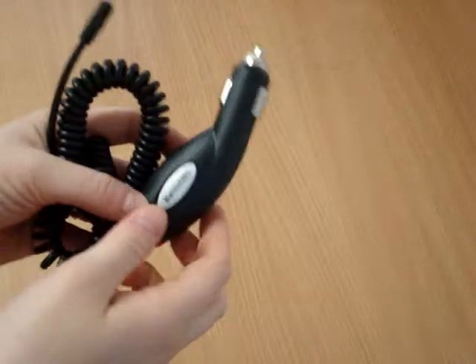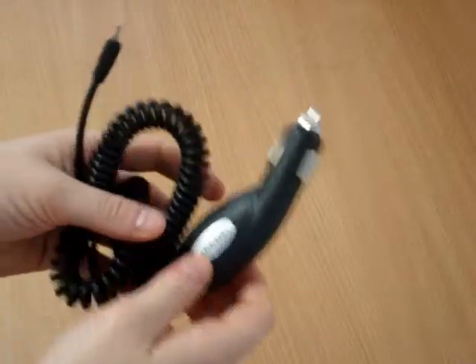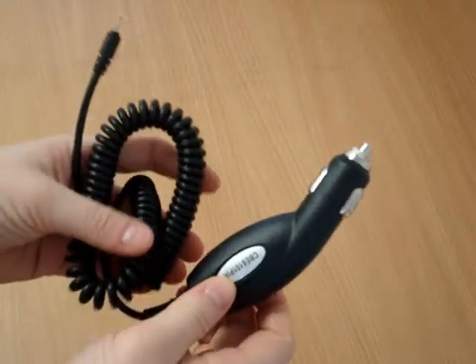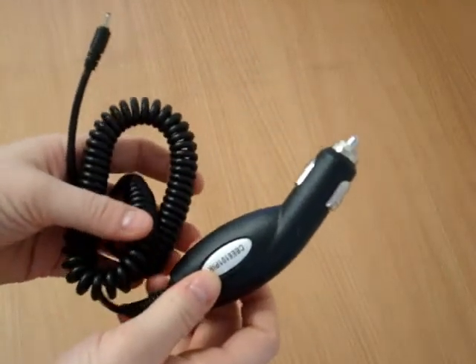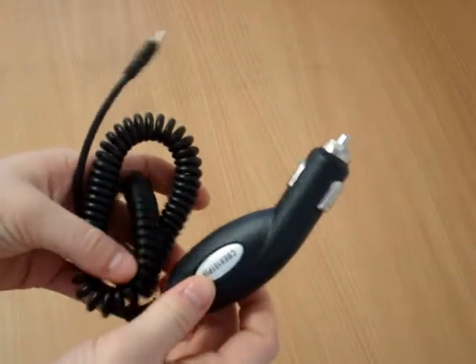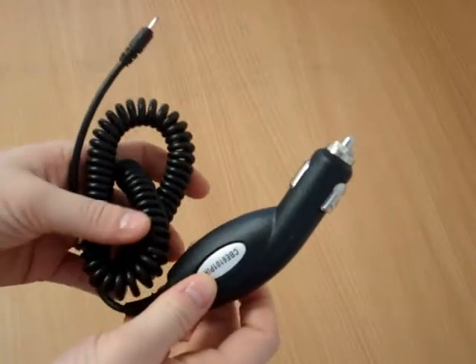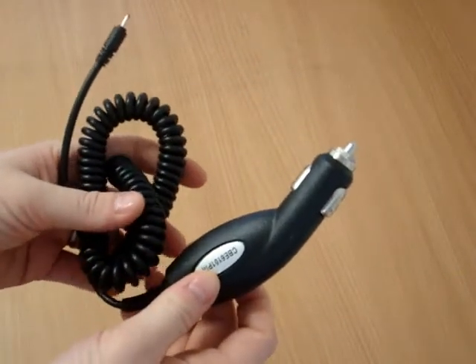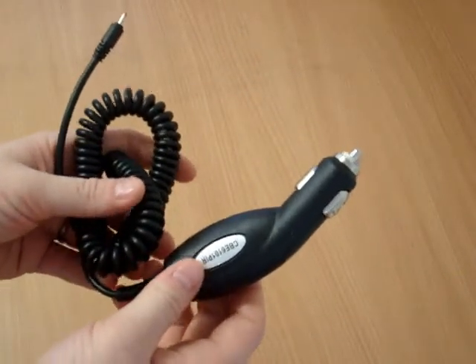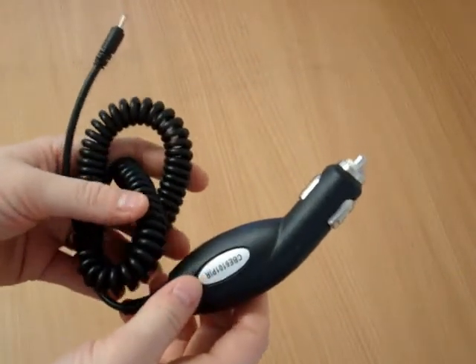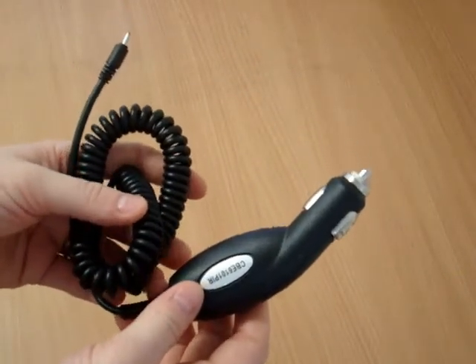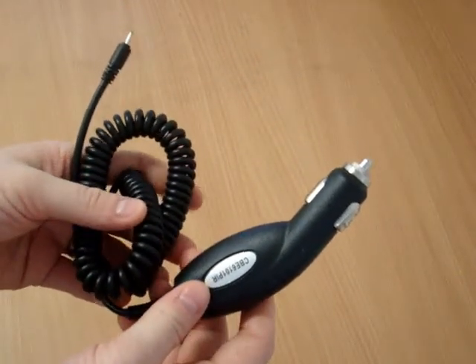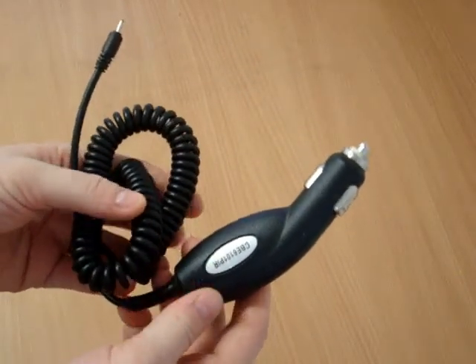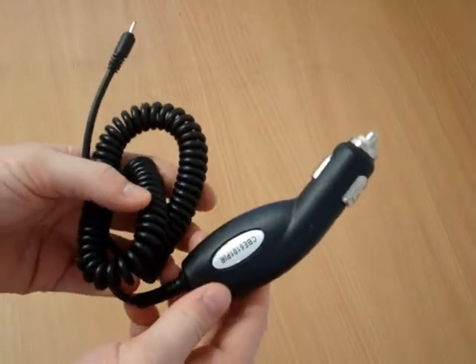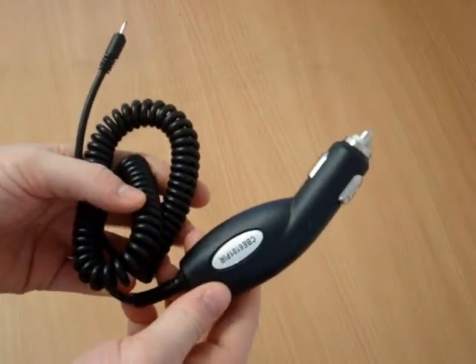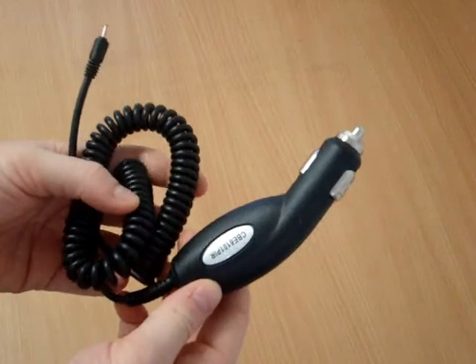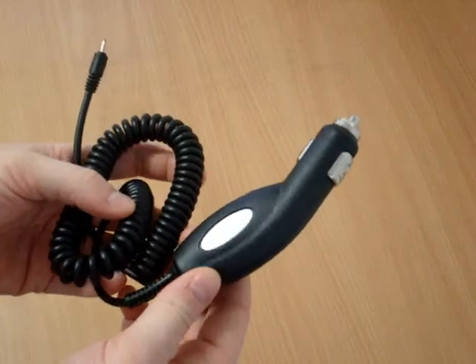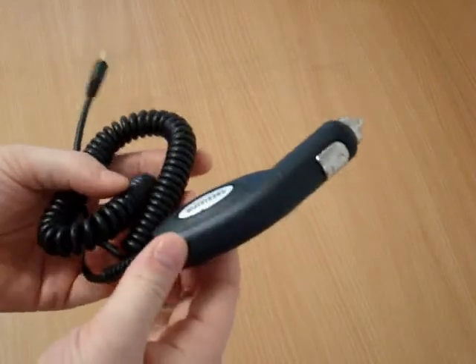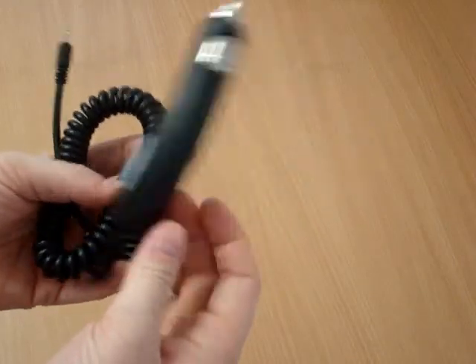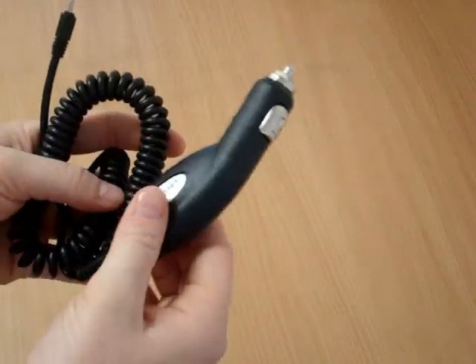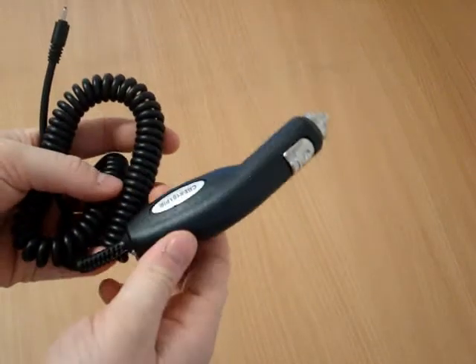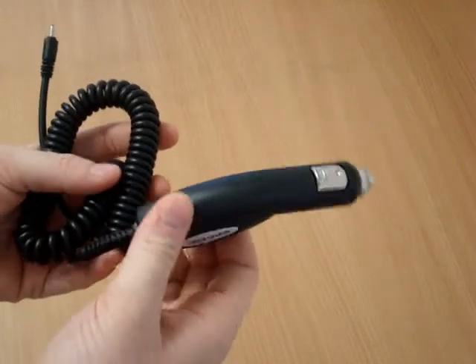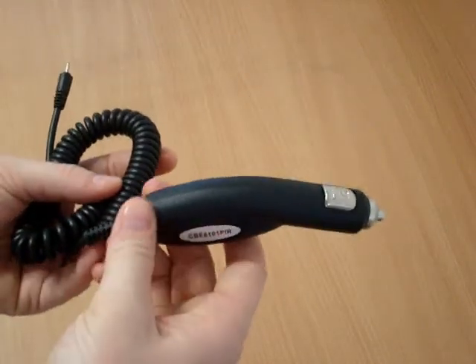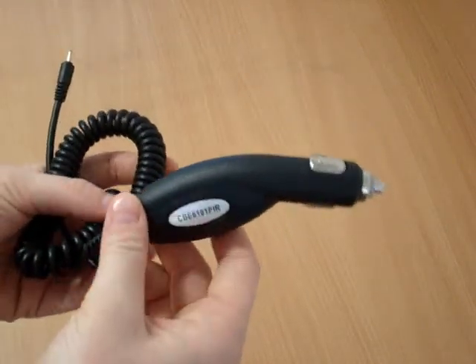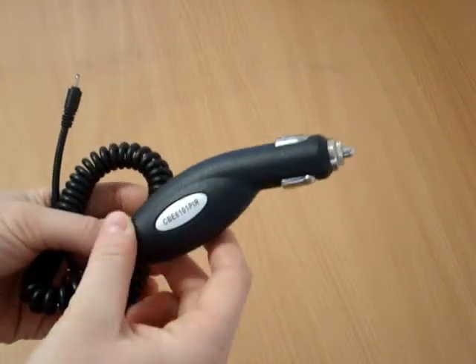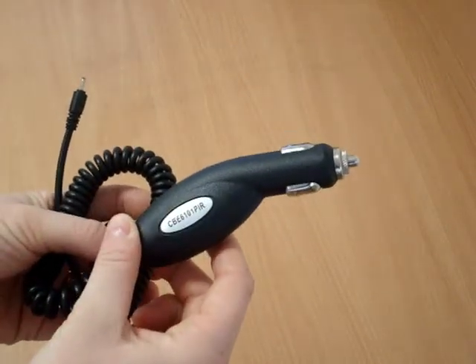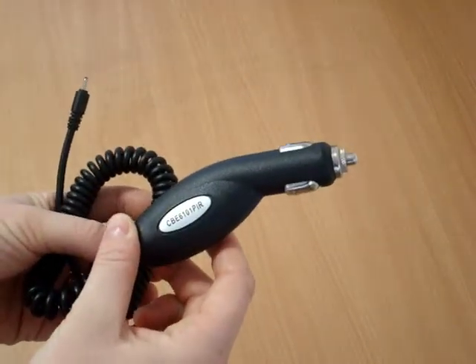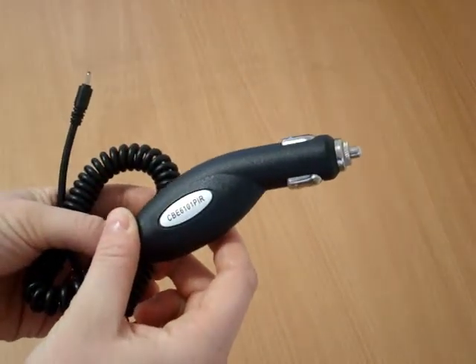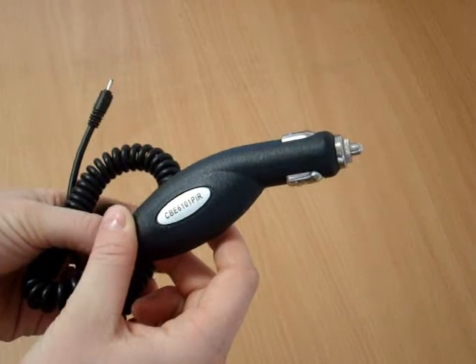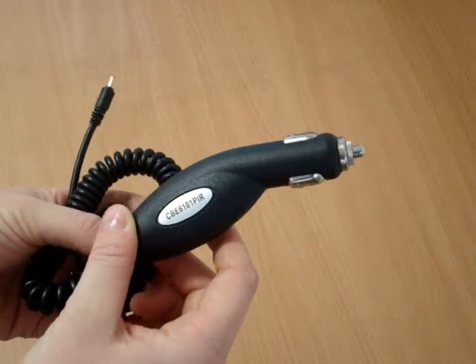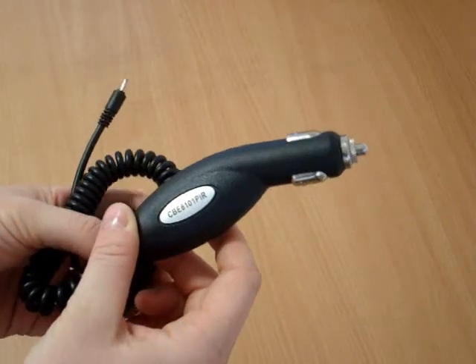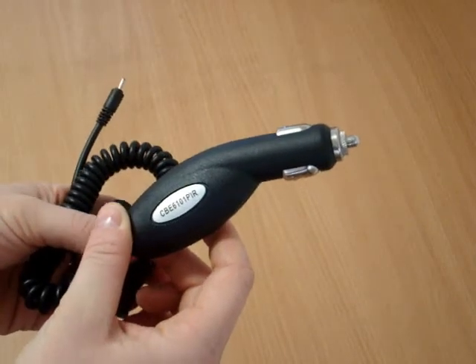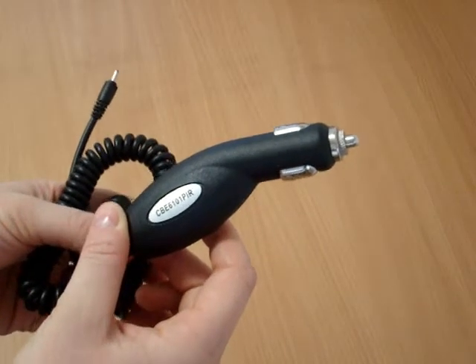Getting stuck with a dead battery on your phone can be a real inconvenience. The Nokia compatible premium rapid car charger, however, will keep your cell phone battery charged and ready to go when you need it.